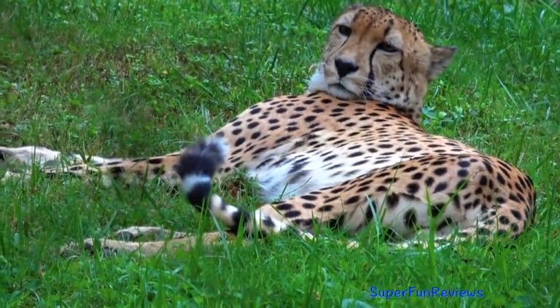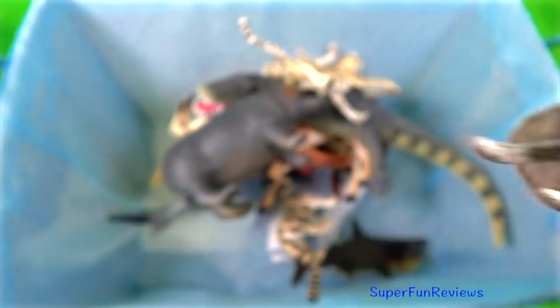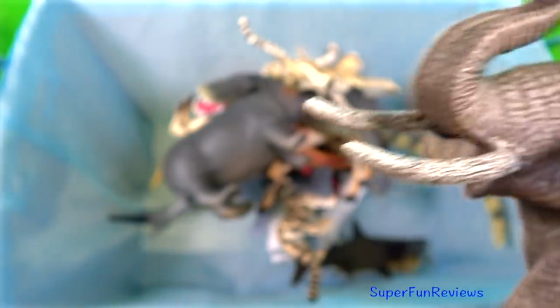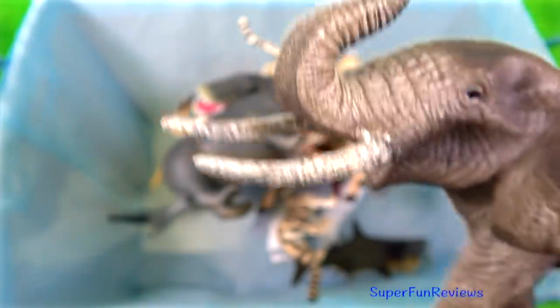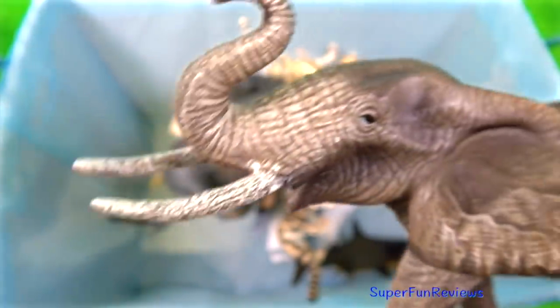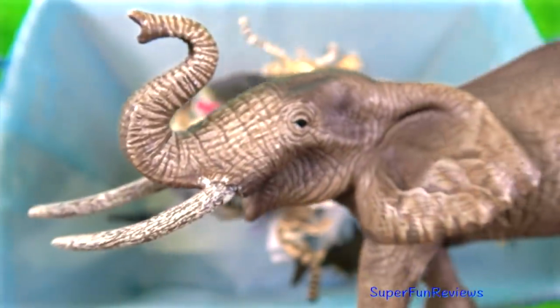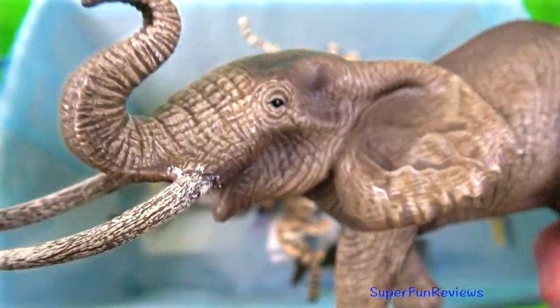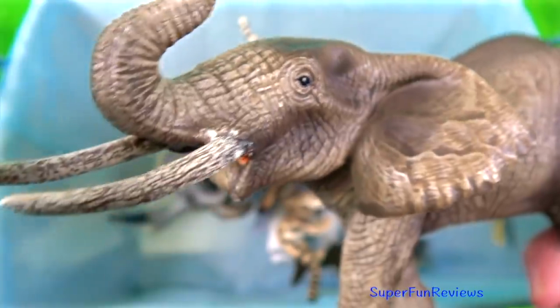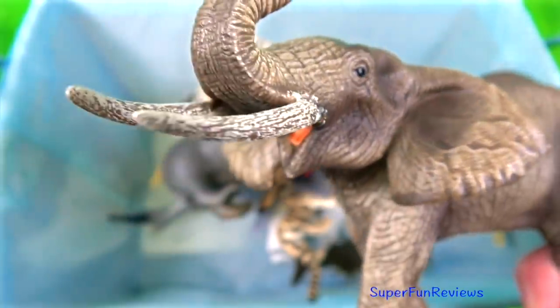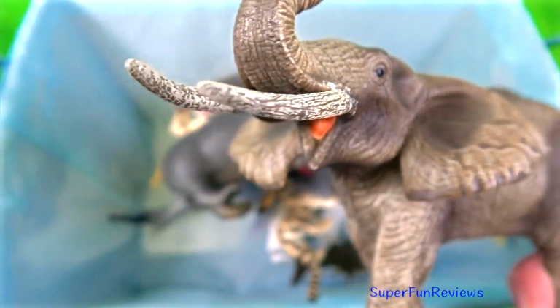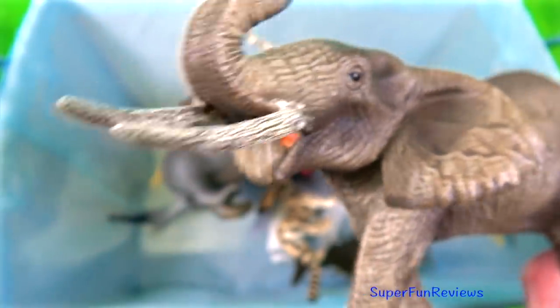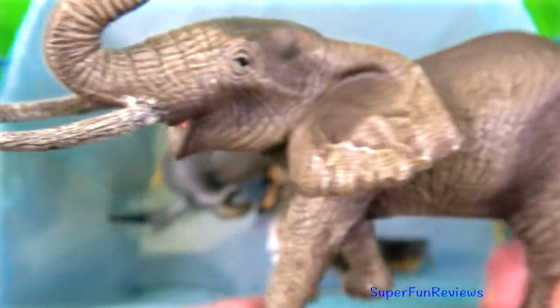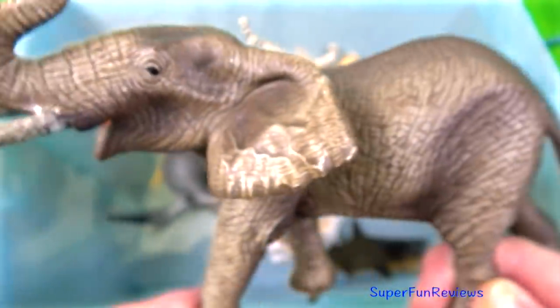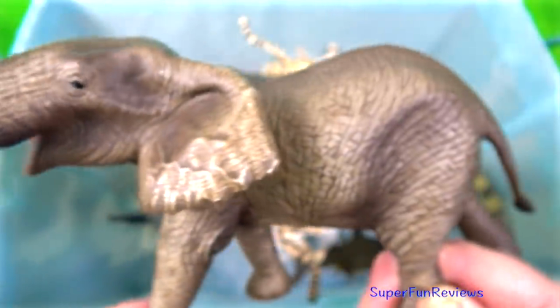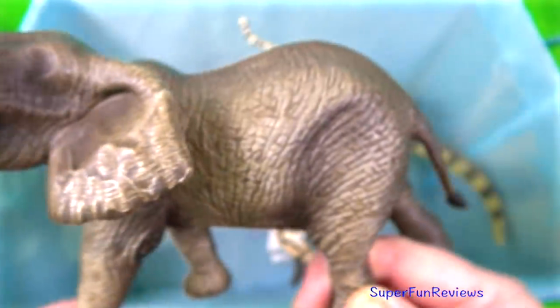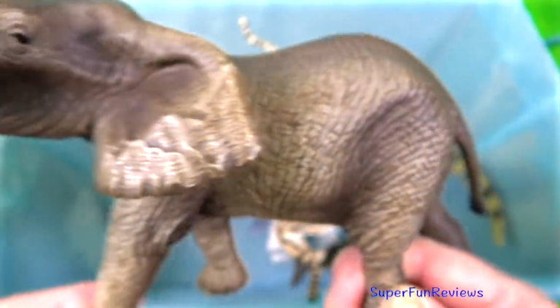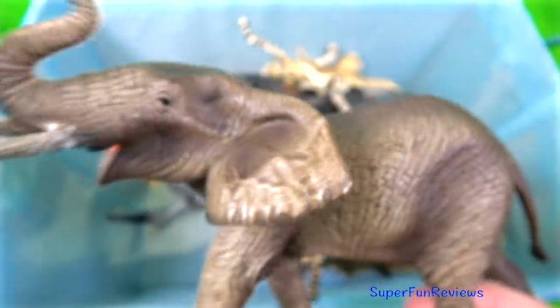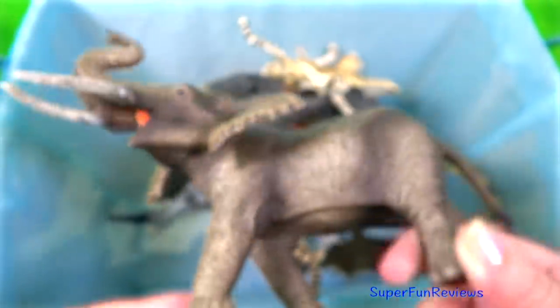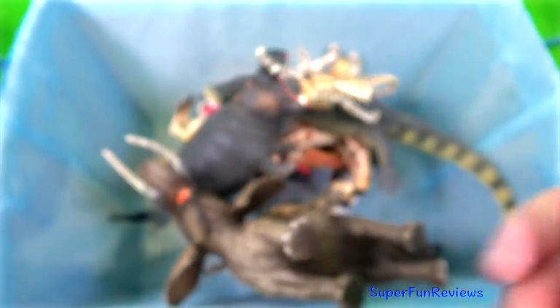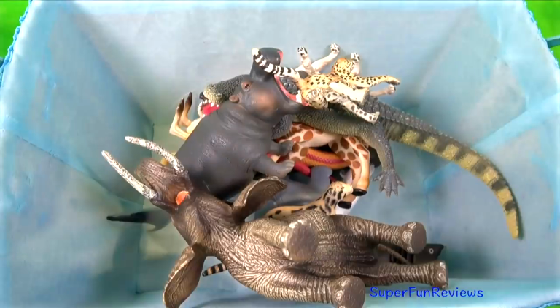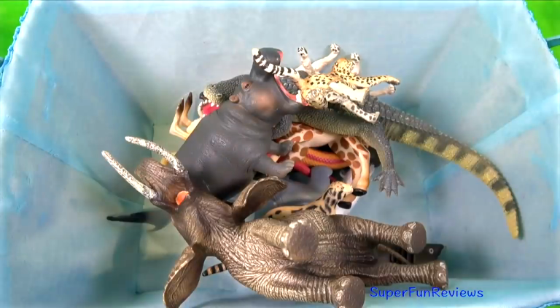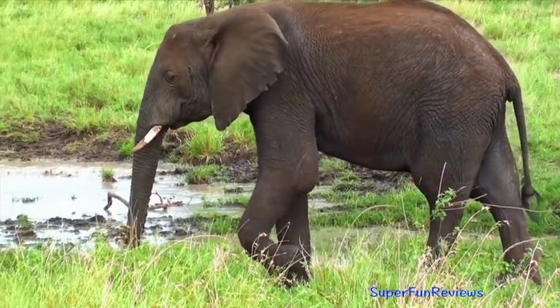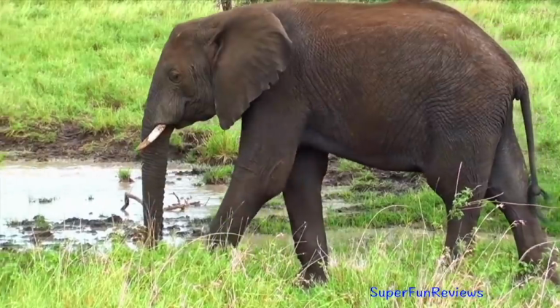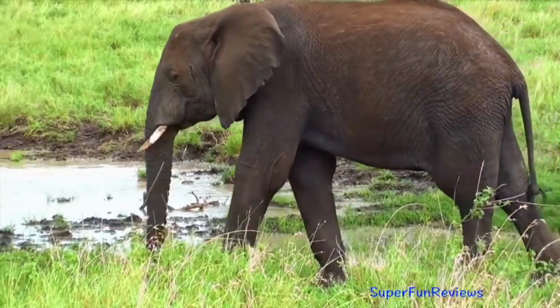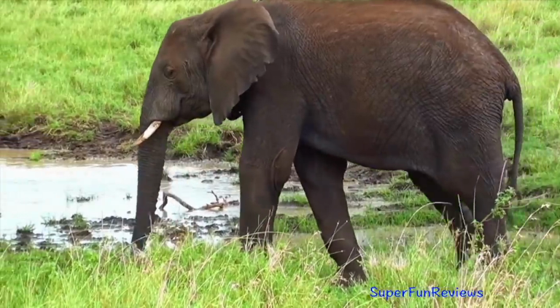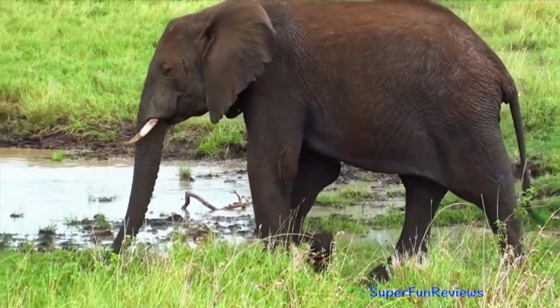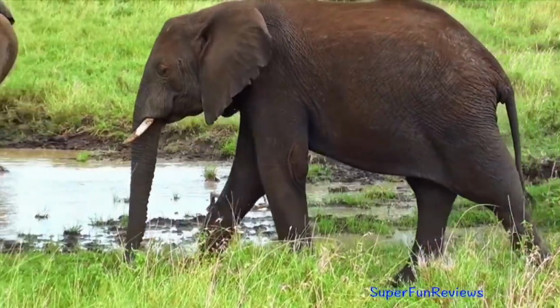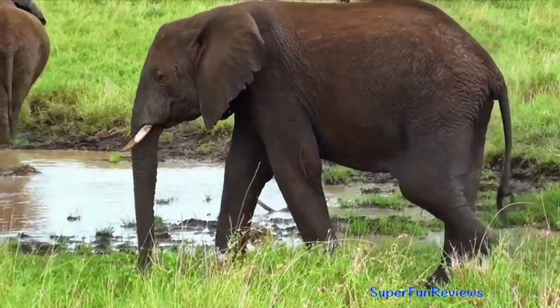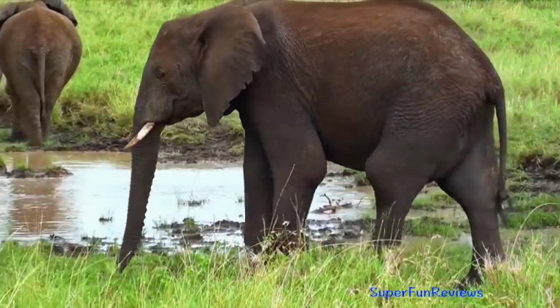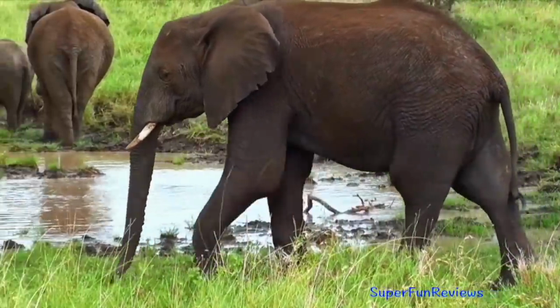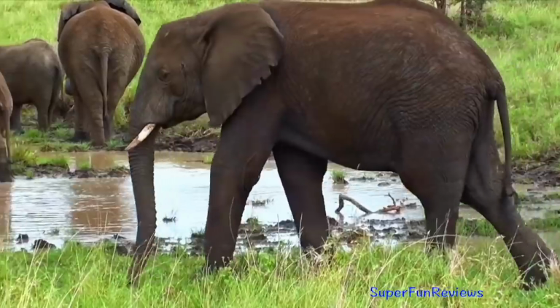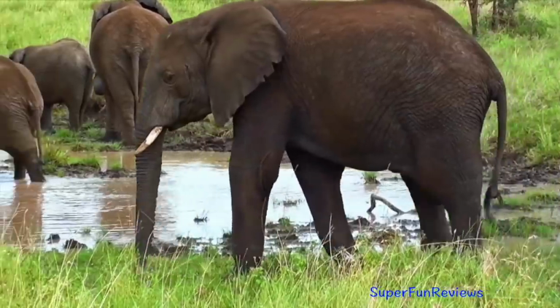The African elephant uses the small flaps at the end of the trunk to help pick up objects in a pinching style manner, much the way we use our thumb and index finger.